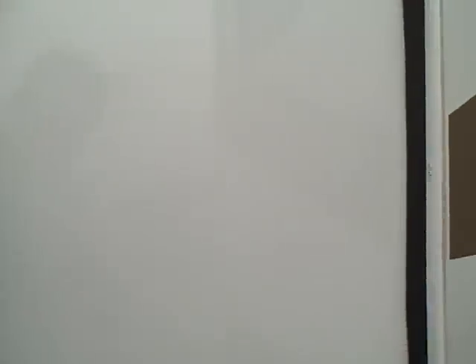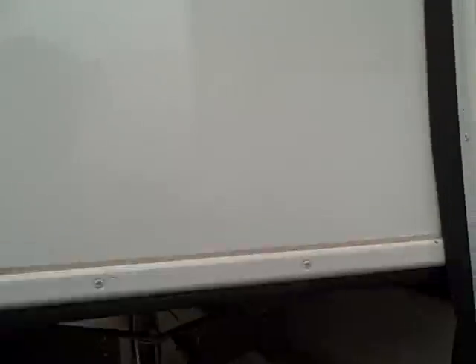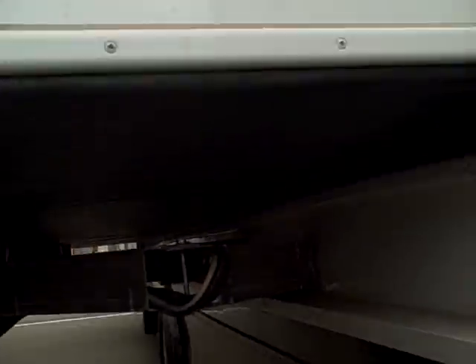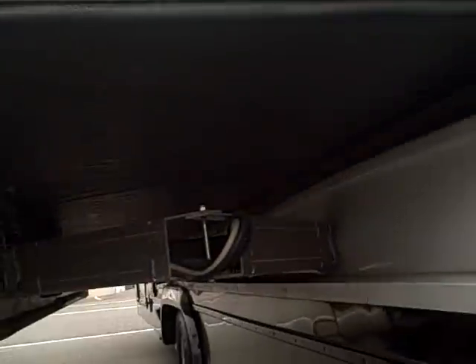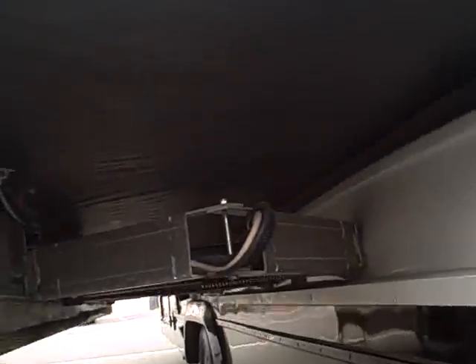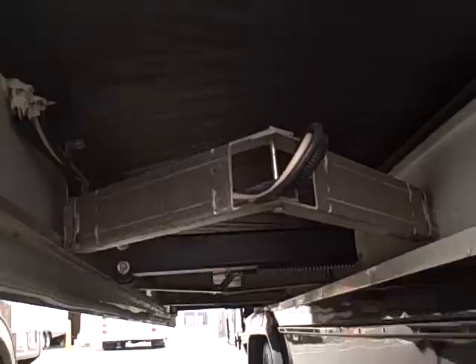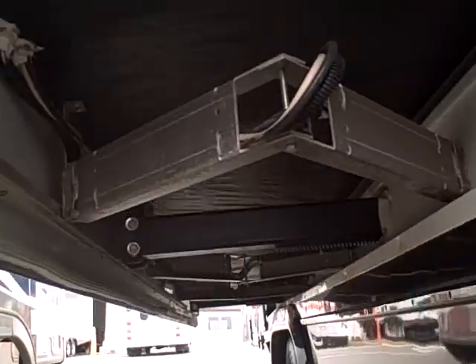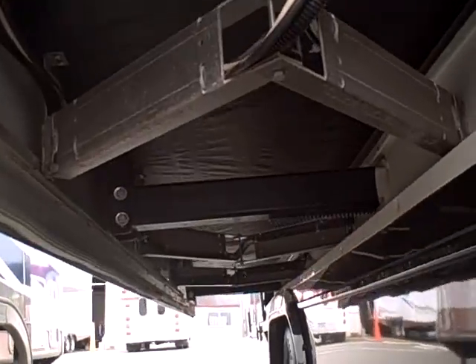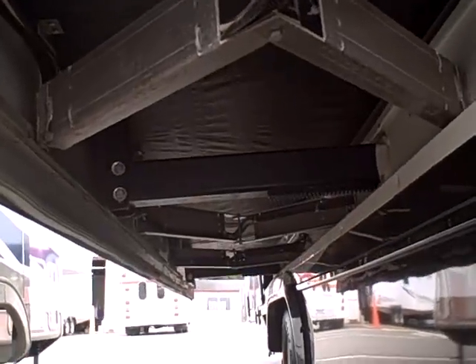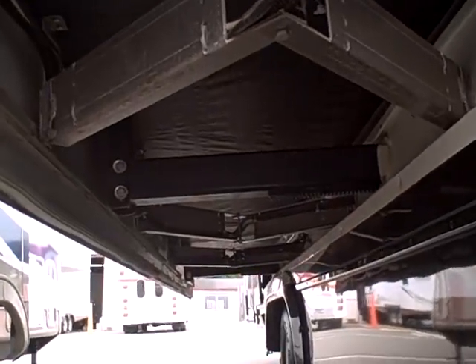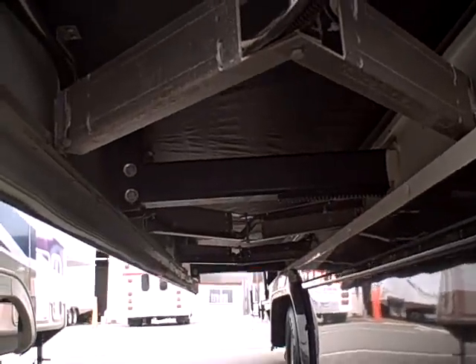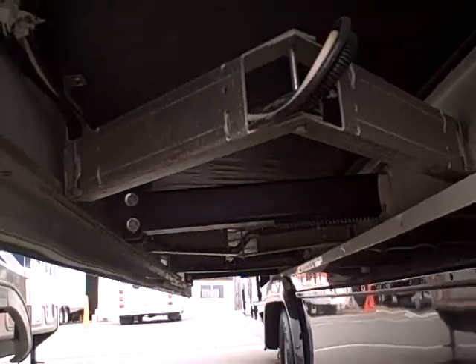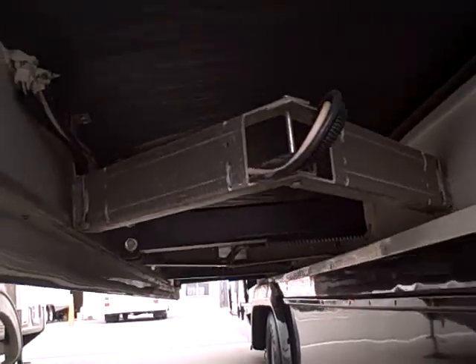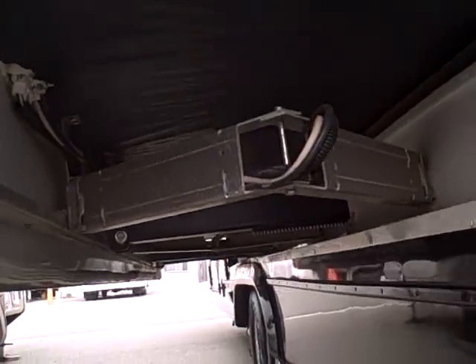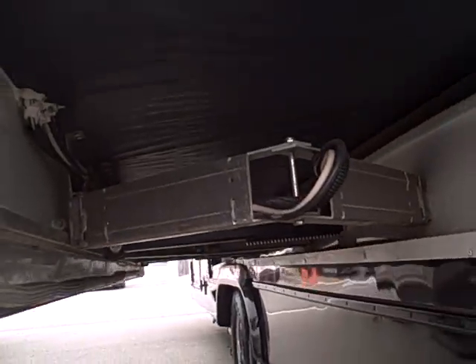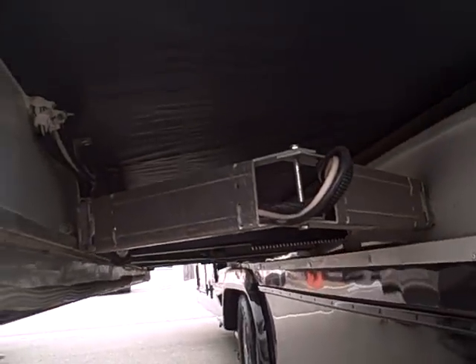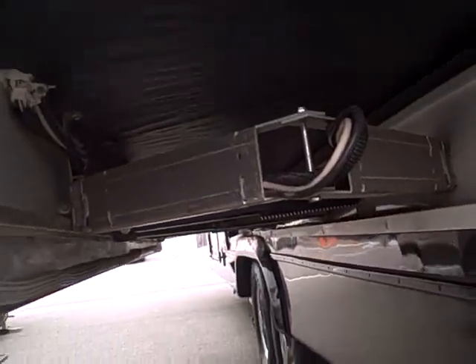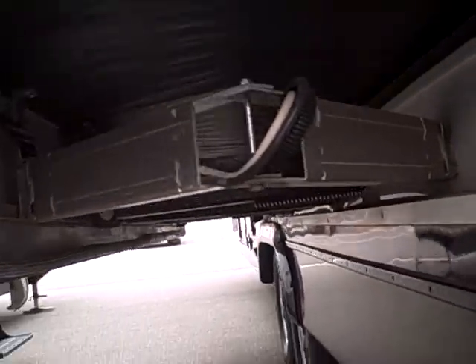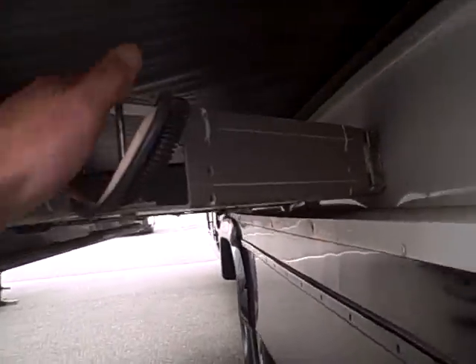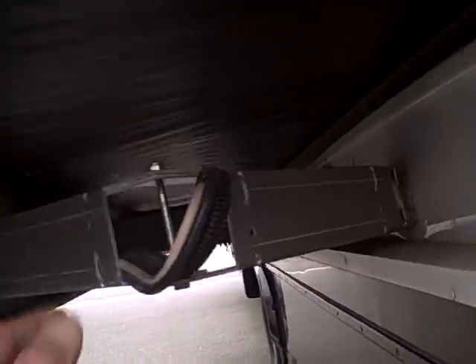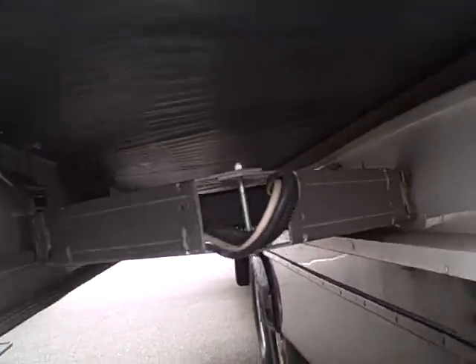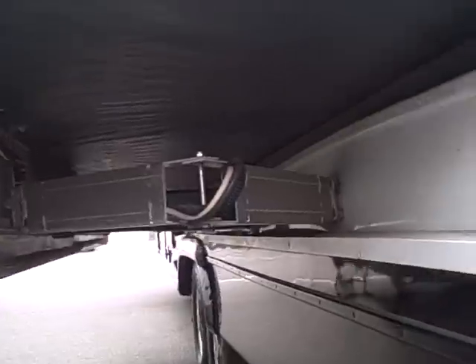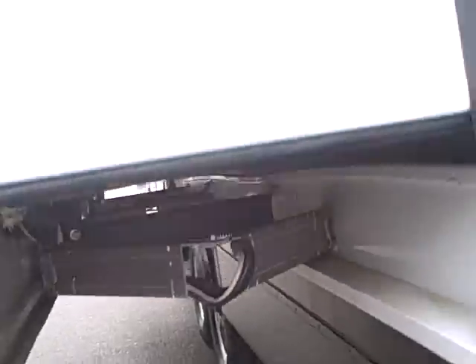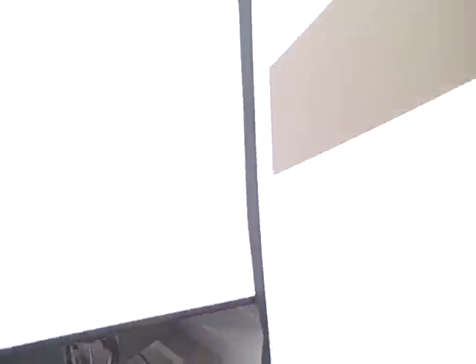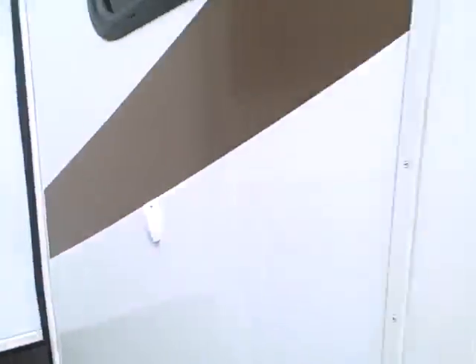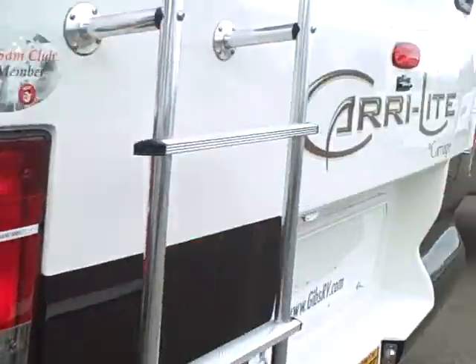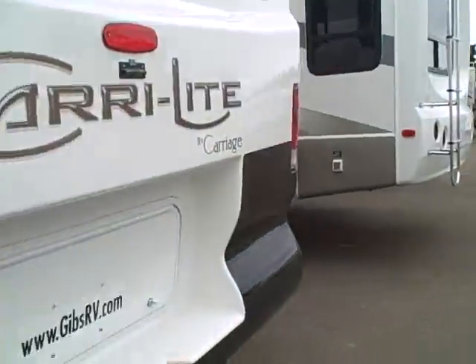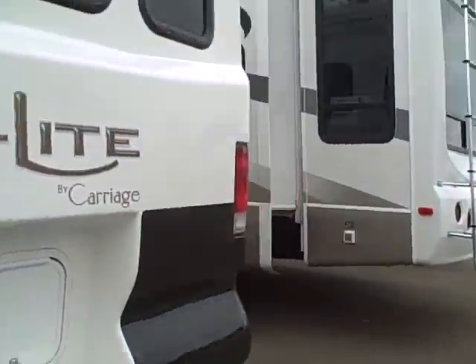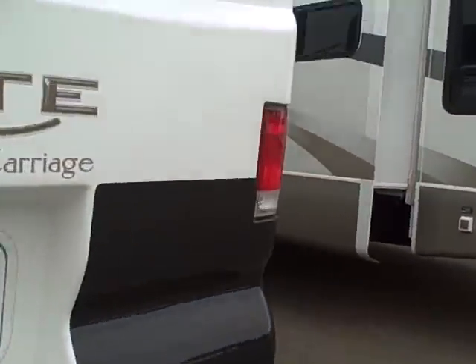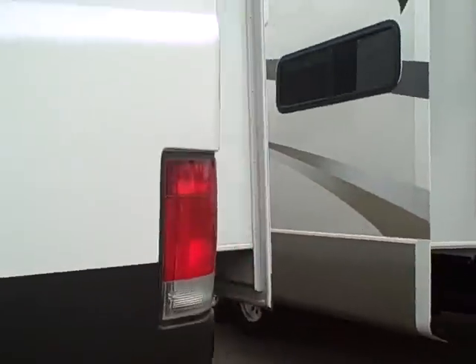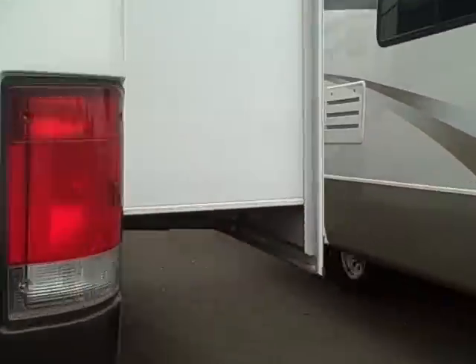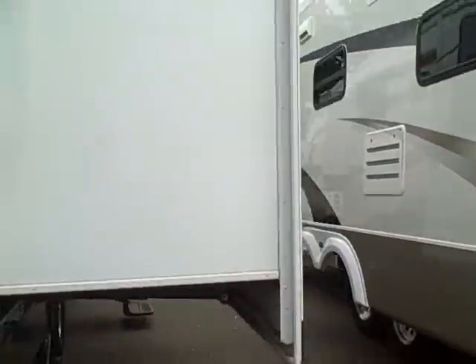Just want you to take a look at the way they put the slide mechanisms in. These are really heavy-duty with four supports rather than just two. Let's go around to the other side and take a look inside.